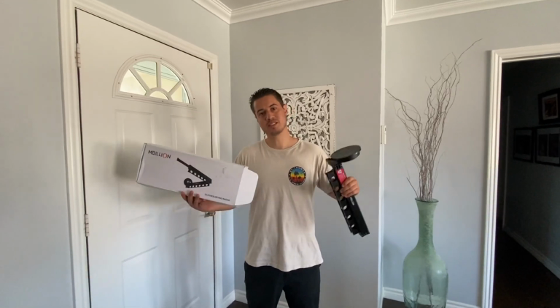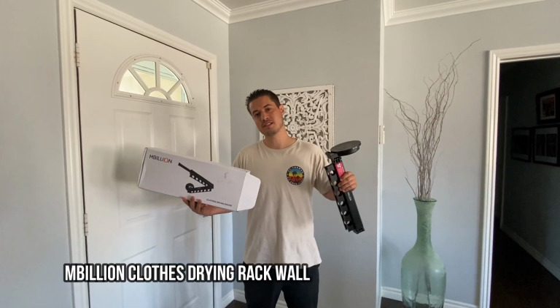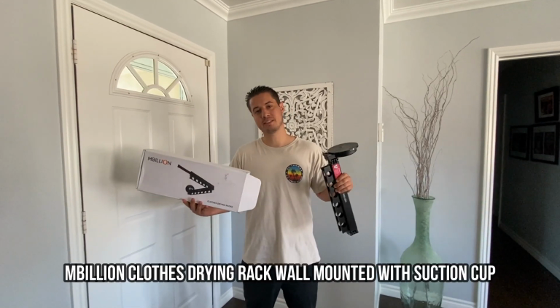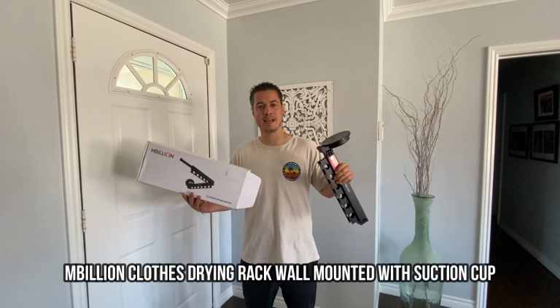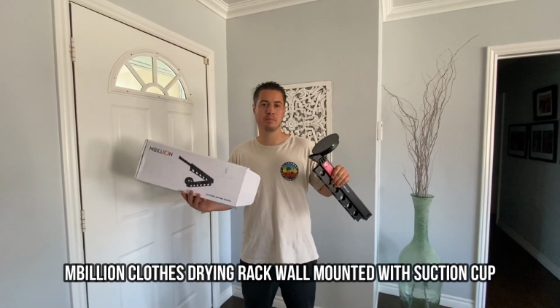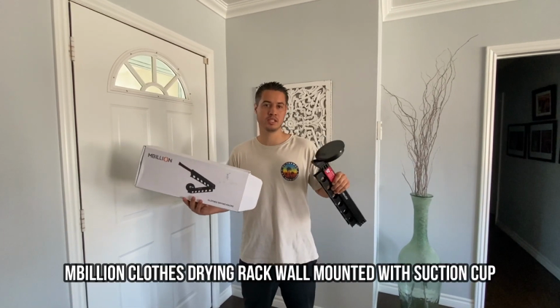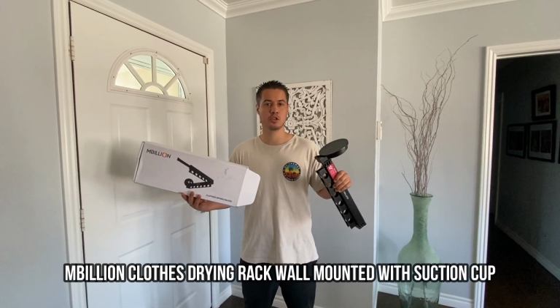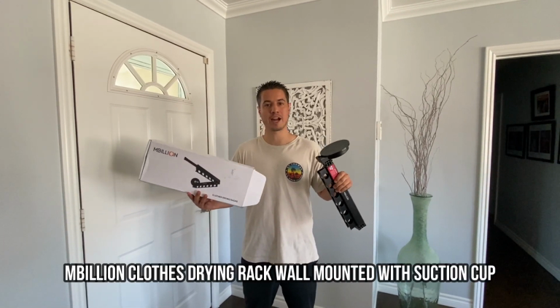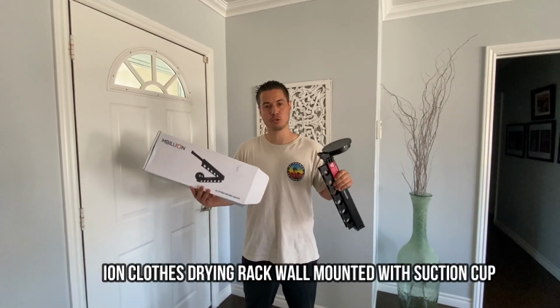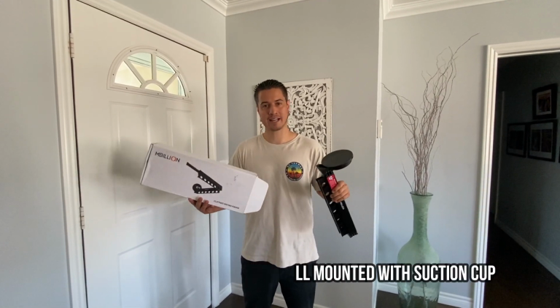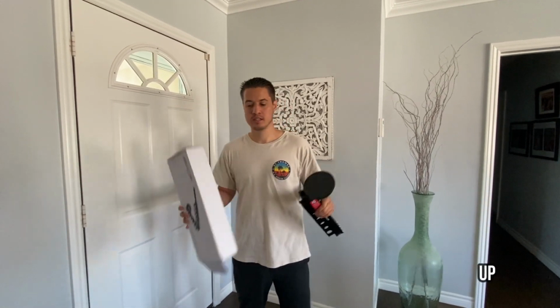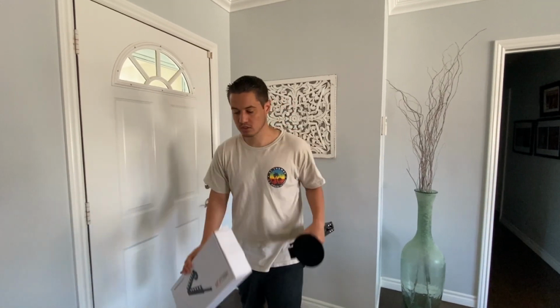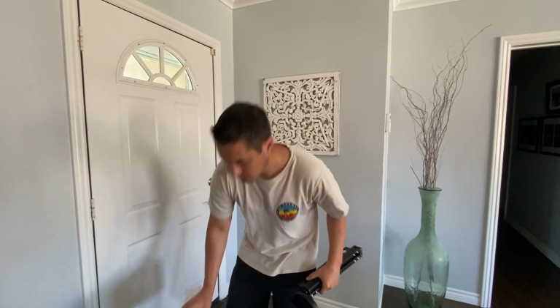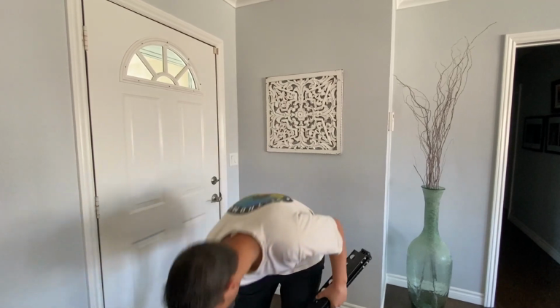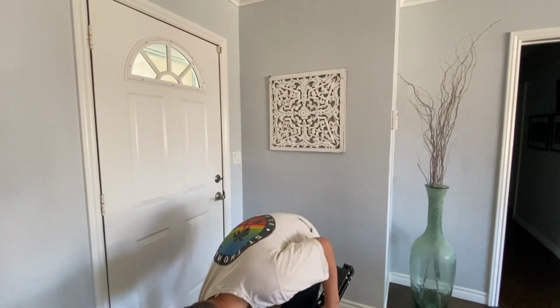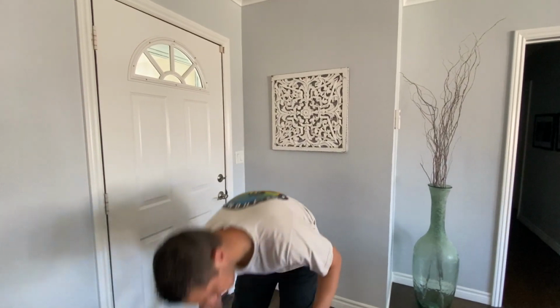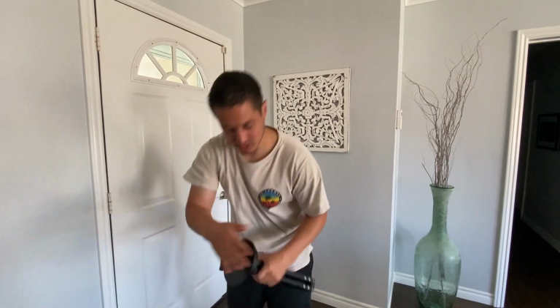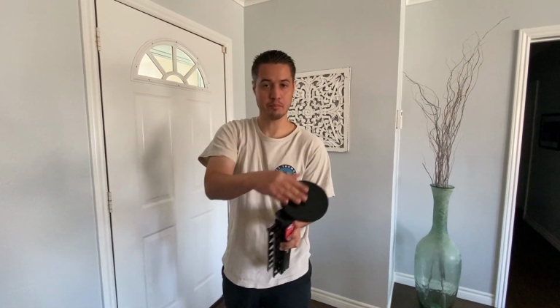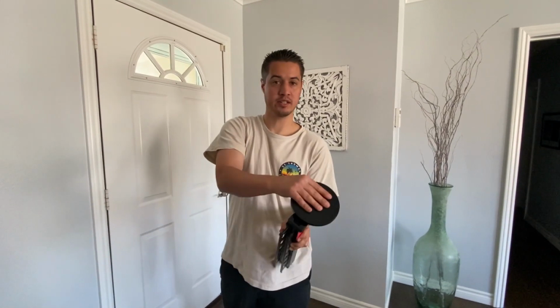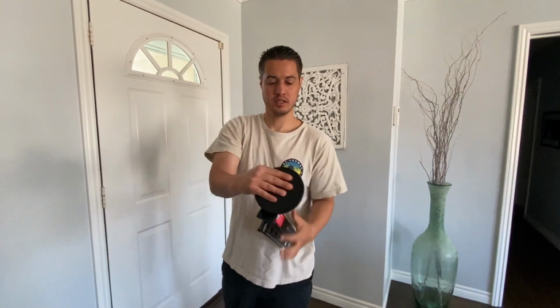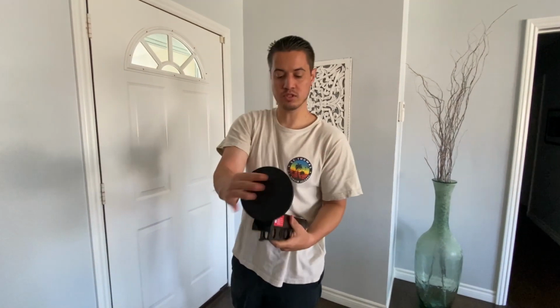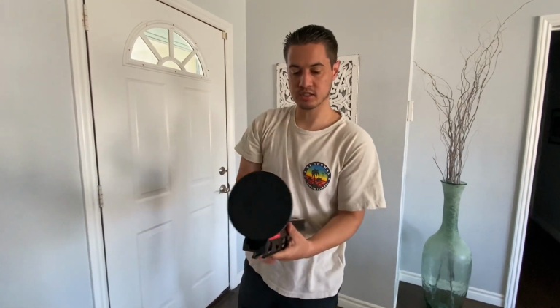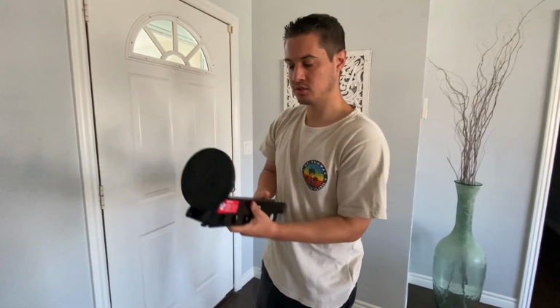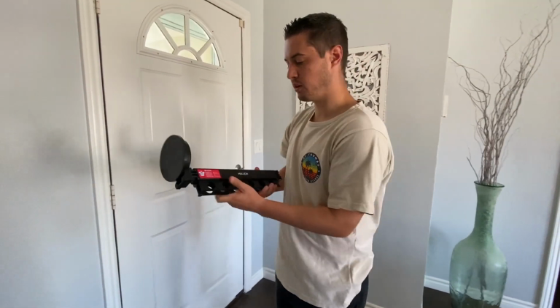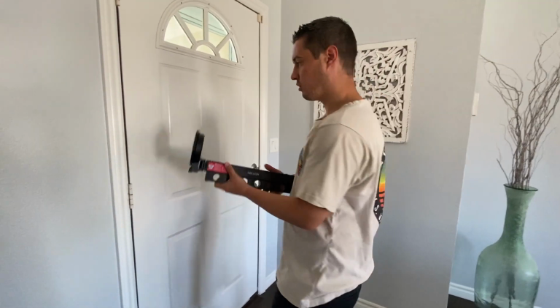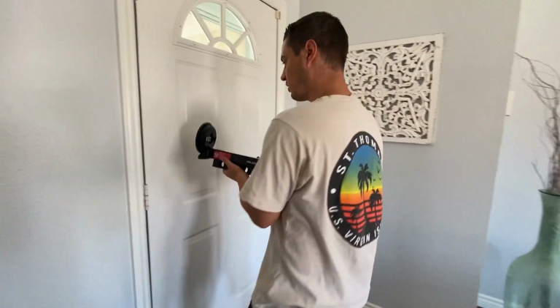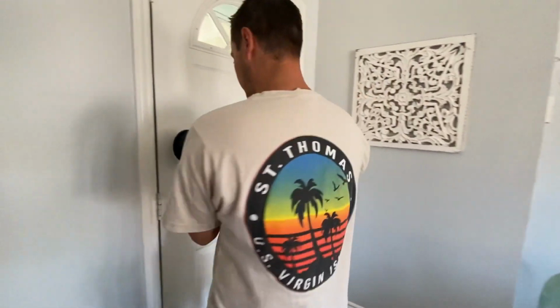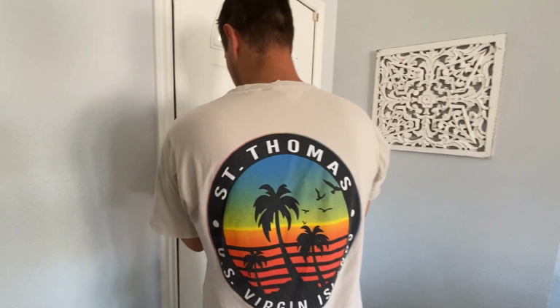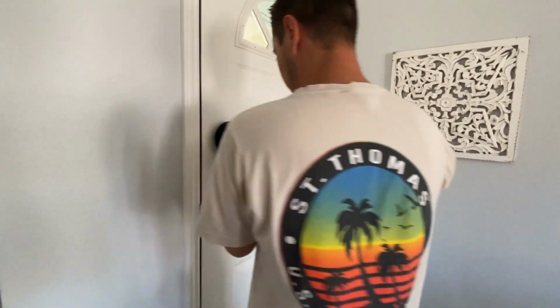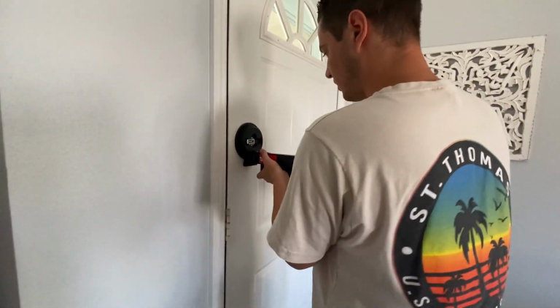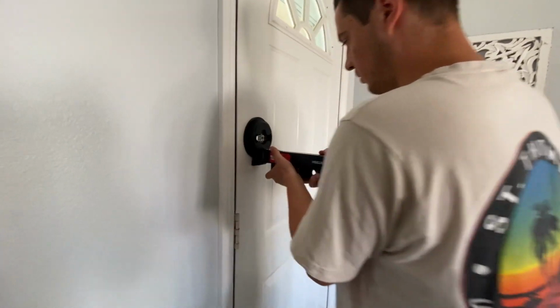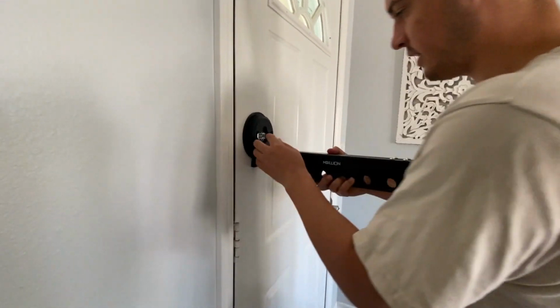What's up guys, check out this M Billion Closed Drying Rack. It has a suction cup and you just suction it to a wall or door. We're going to do it to this door right here.